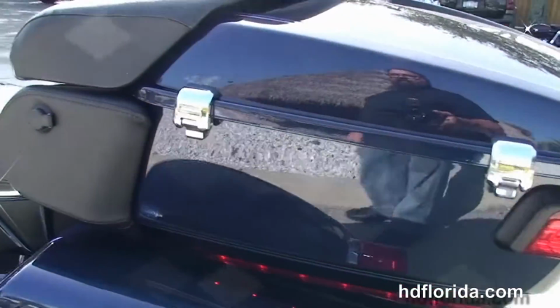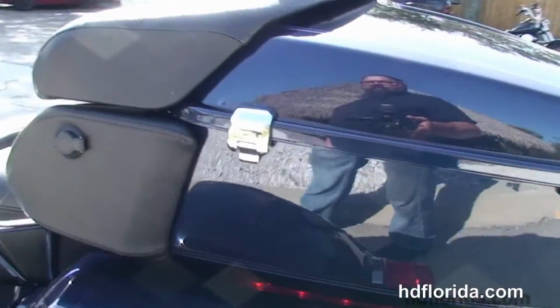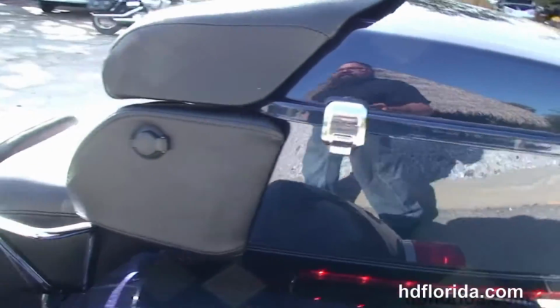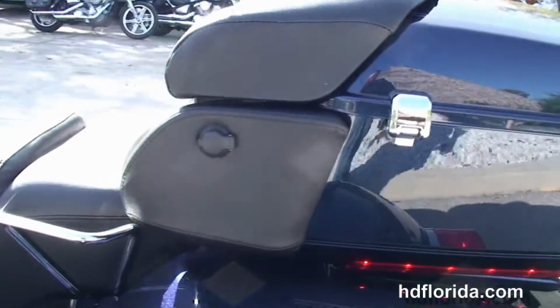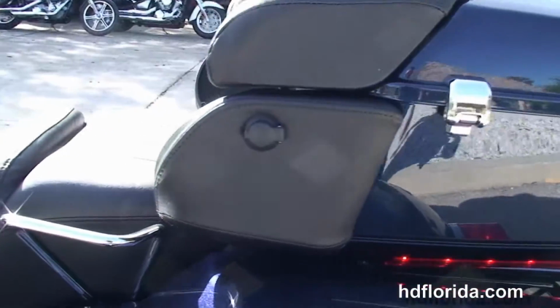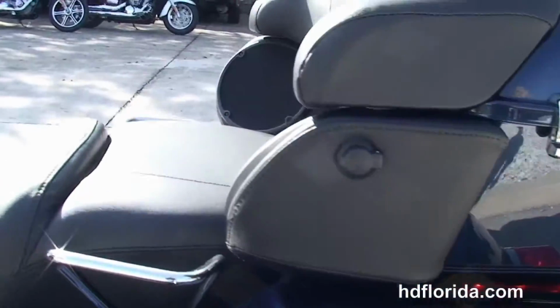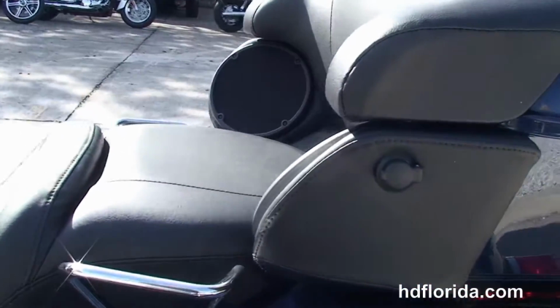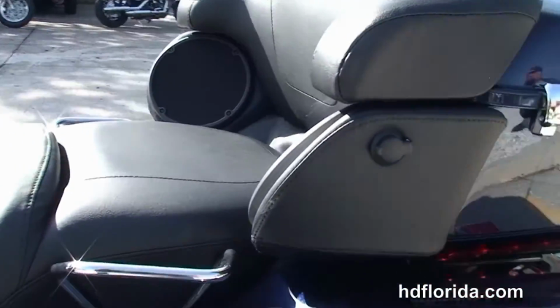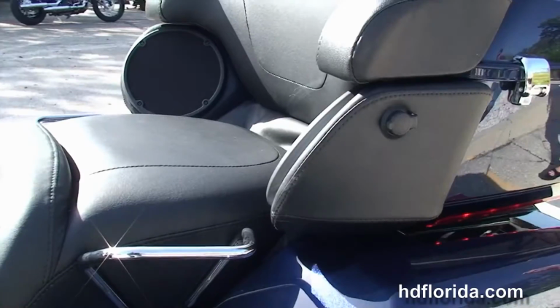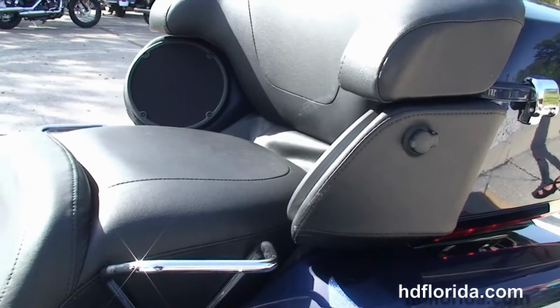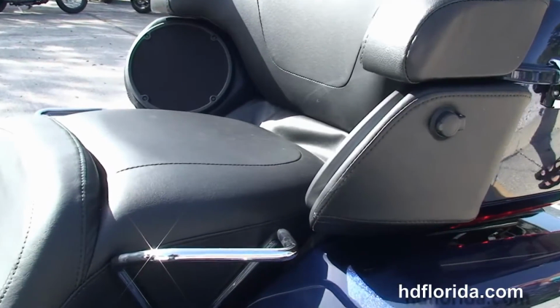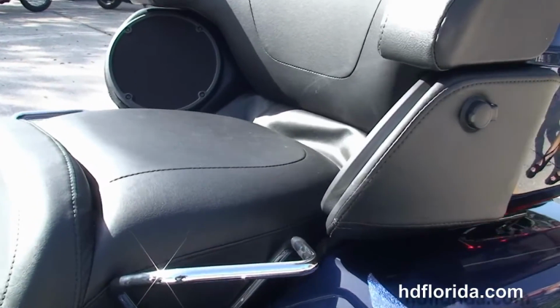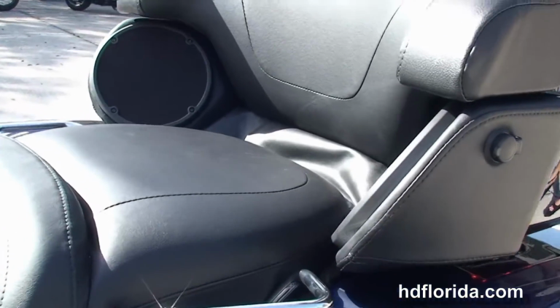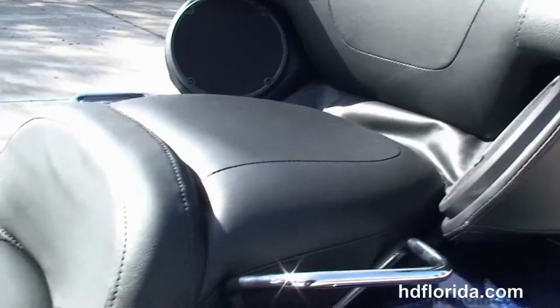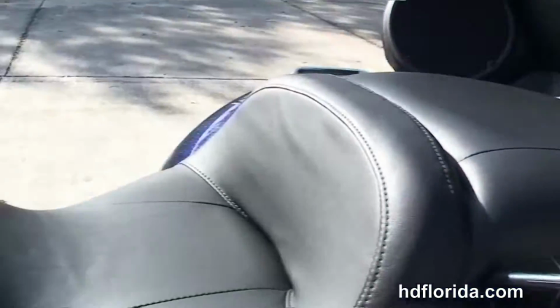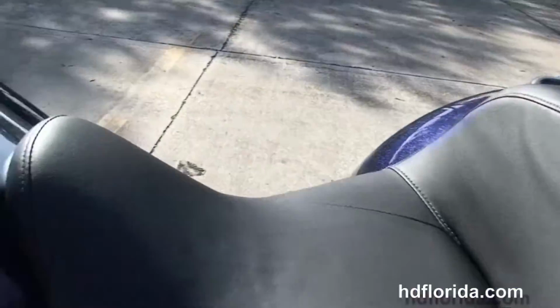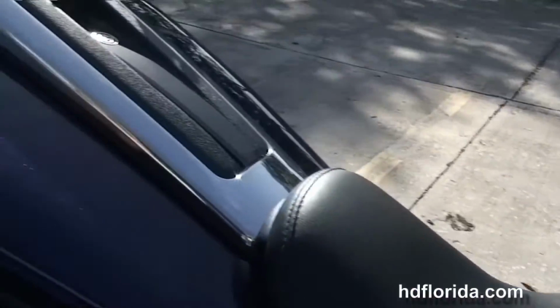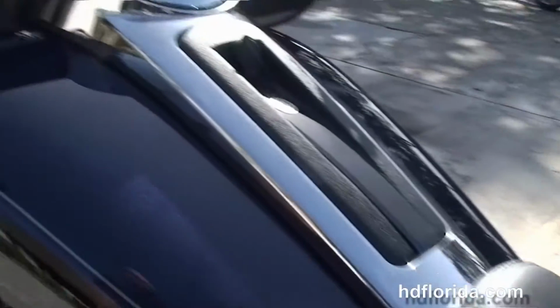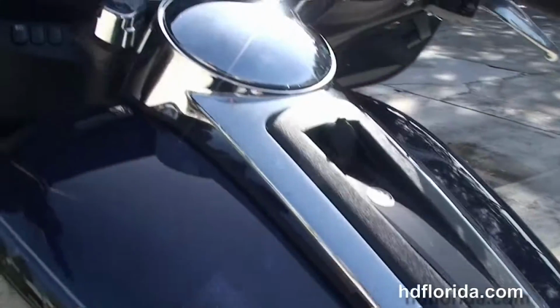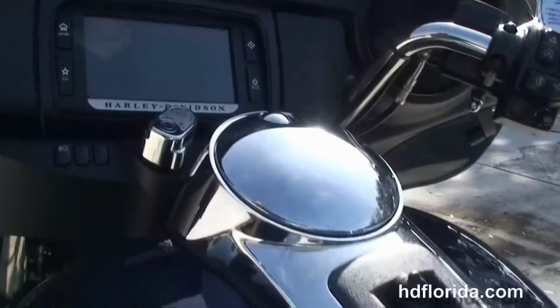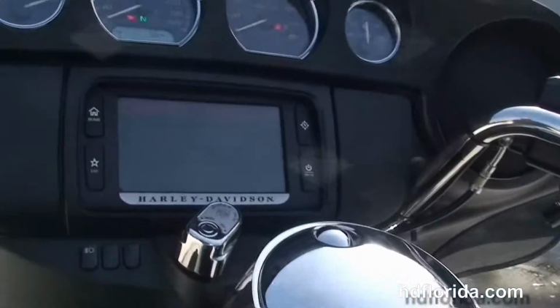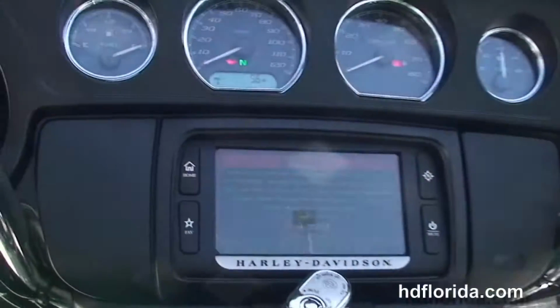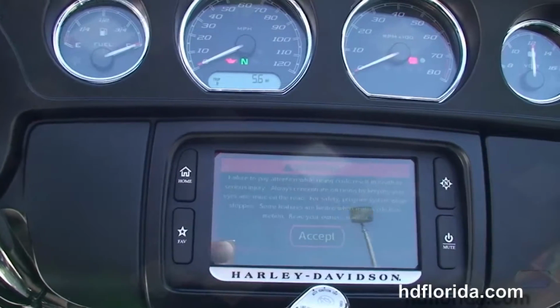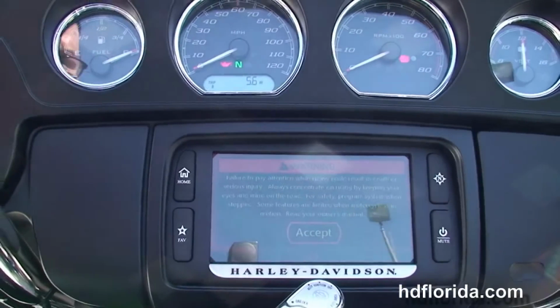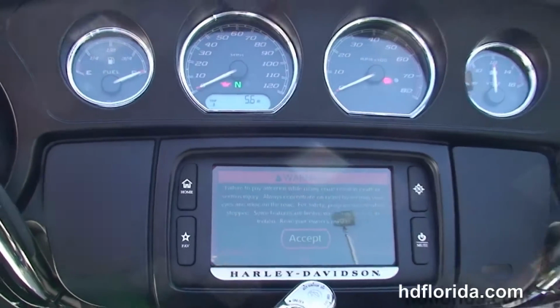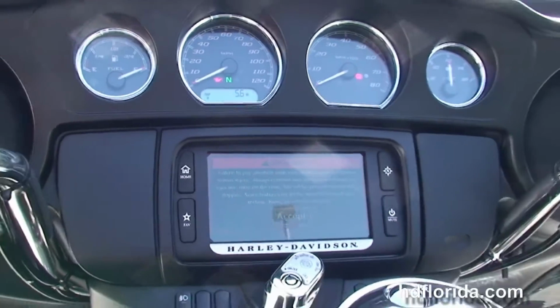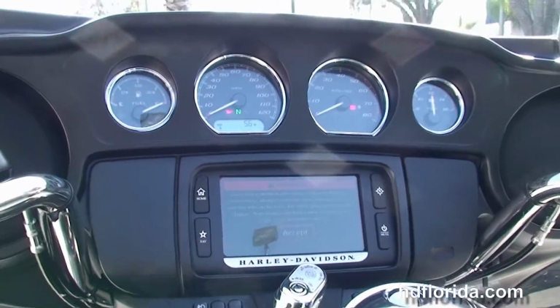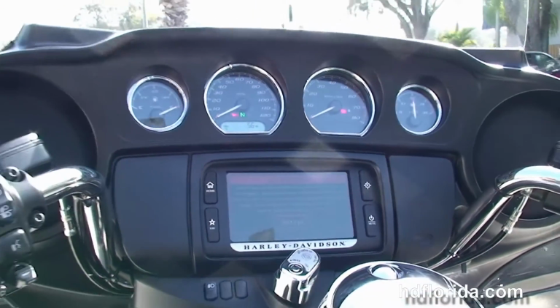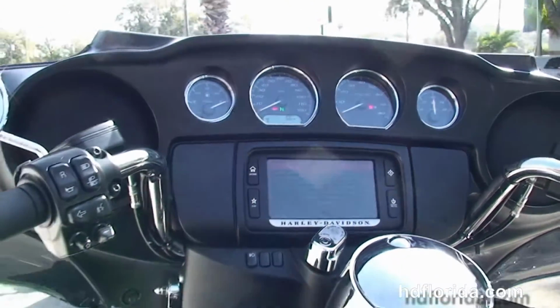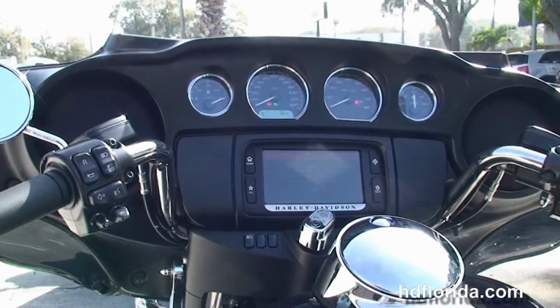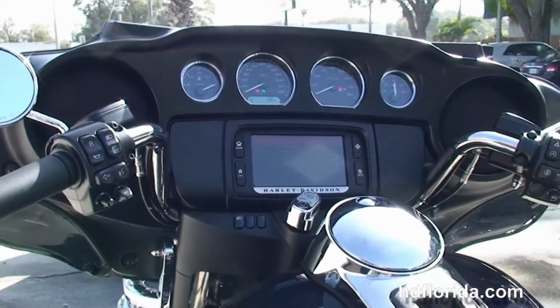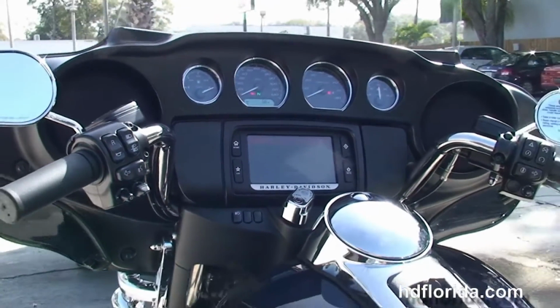We move up to the expanded passenger area. Sitting right in front of that we've got a 6-gallon fuel tank, and out front we've got the all-new redesigned Batwing-style fairing, high-visibility 4 gauges, and the Boombox 6.5 GT infotainment center.